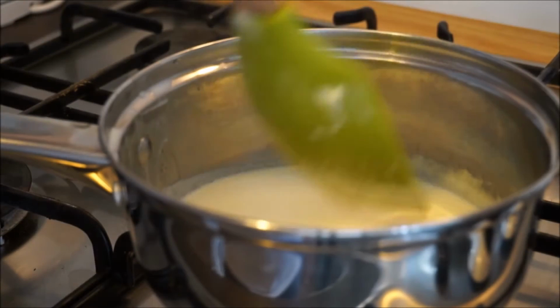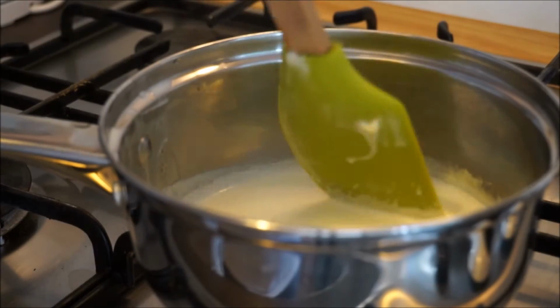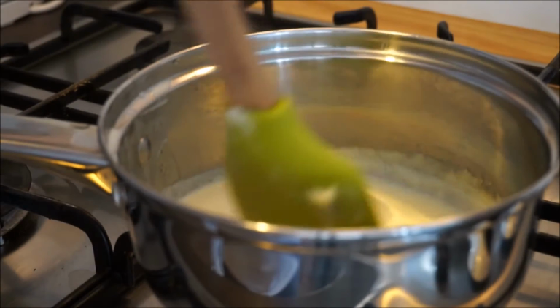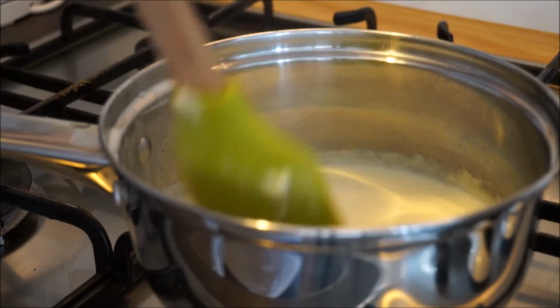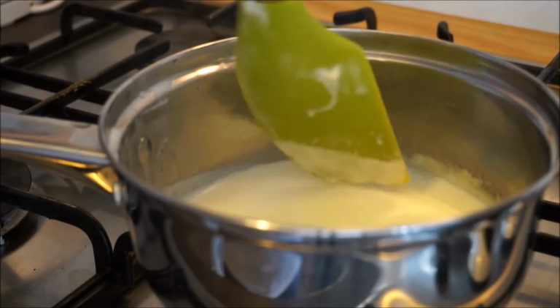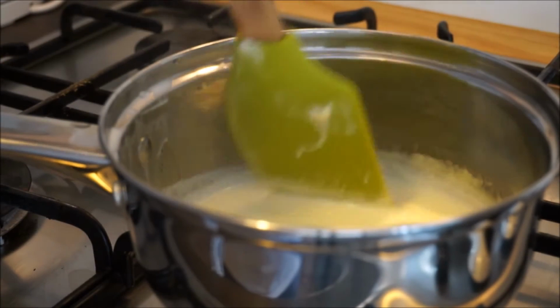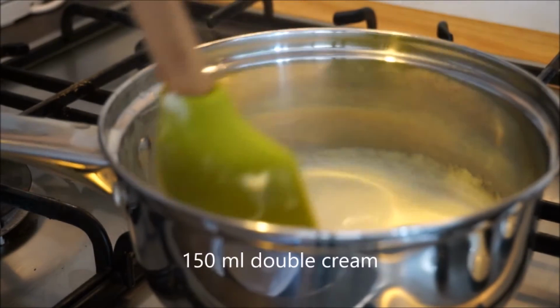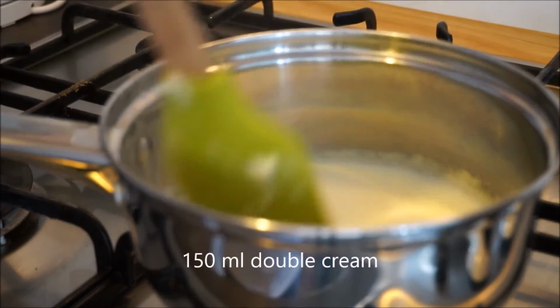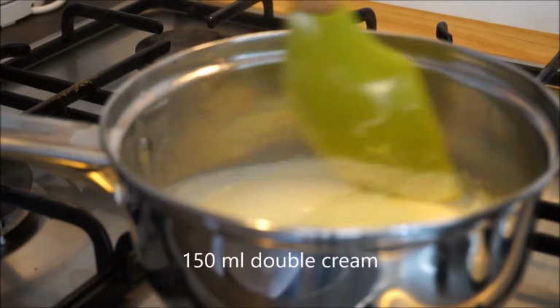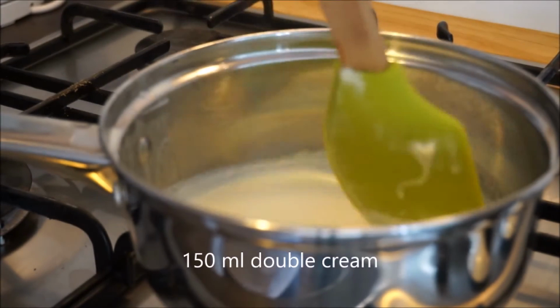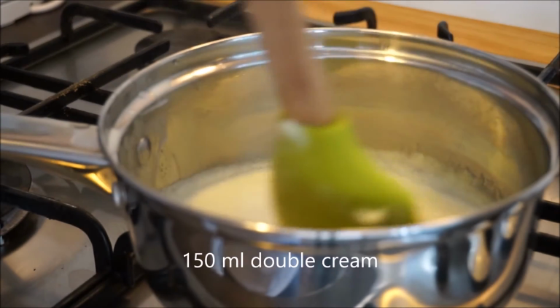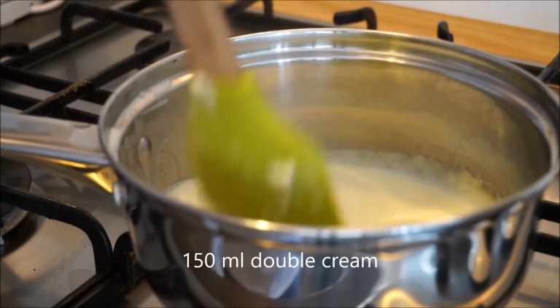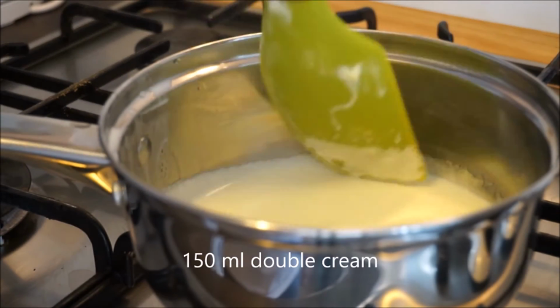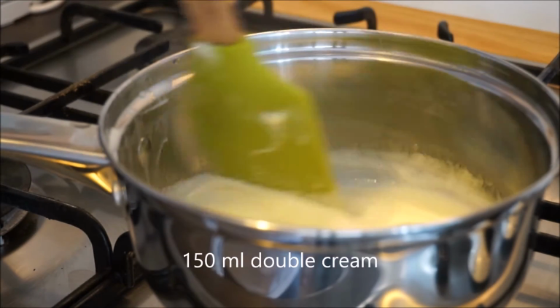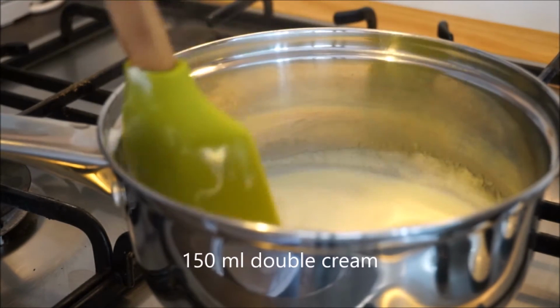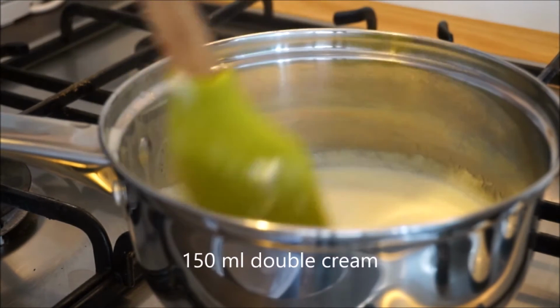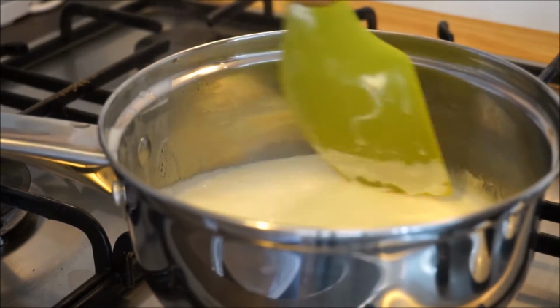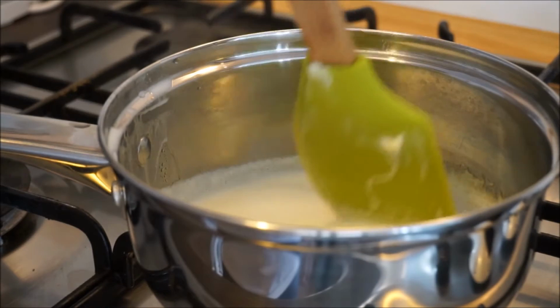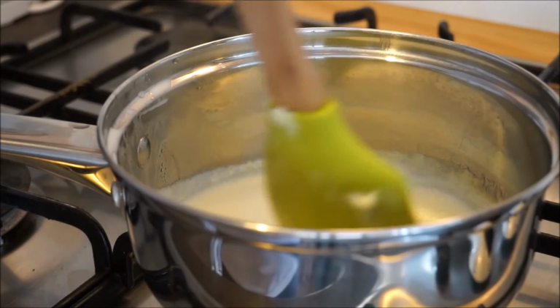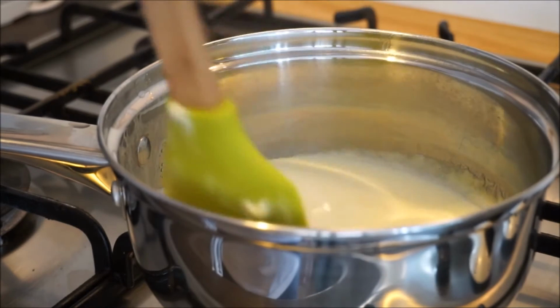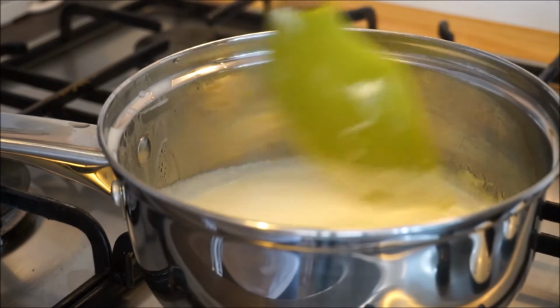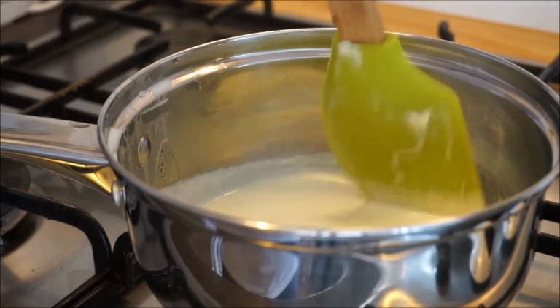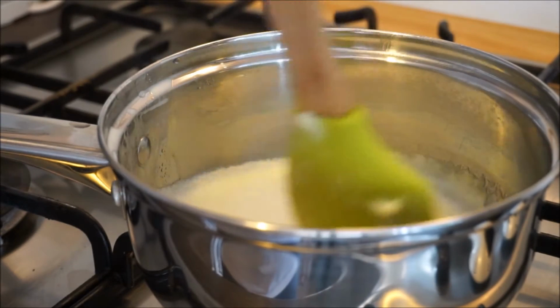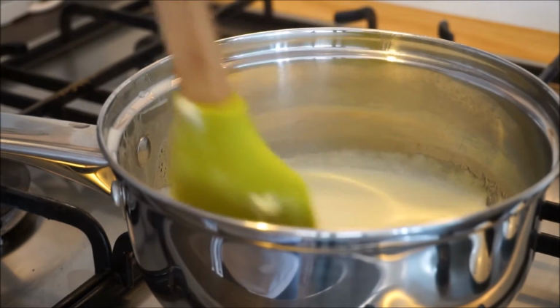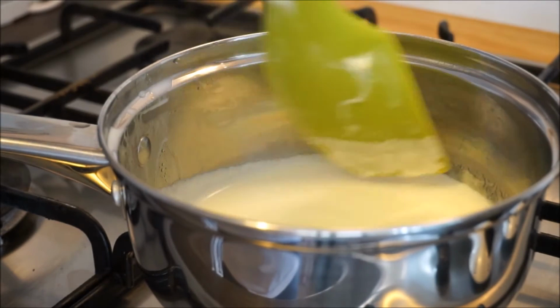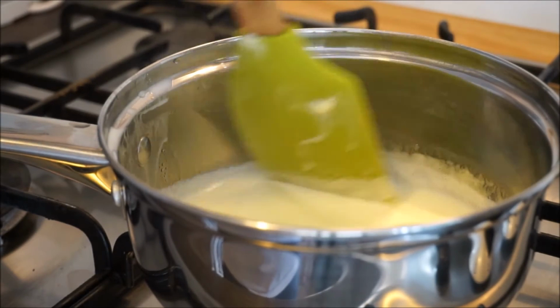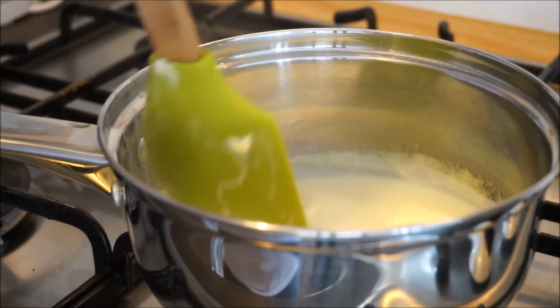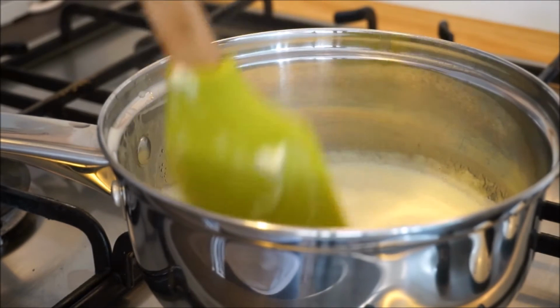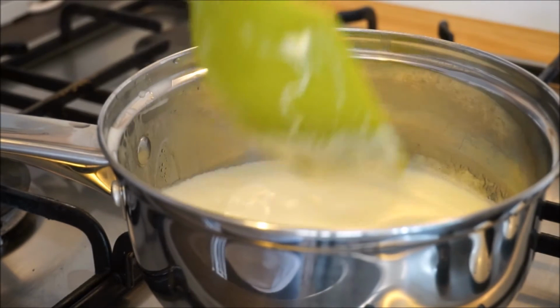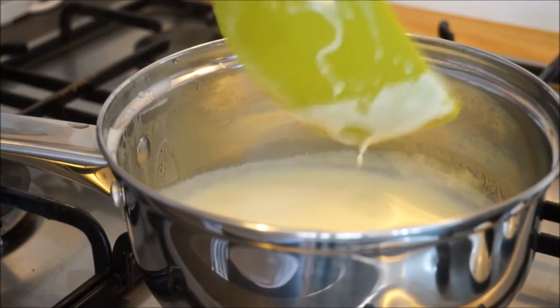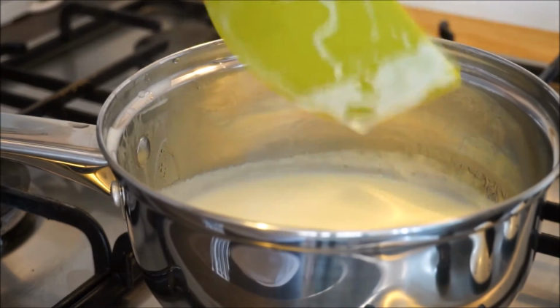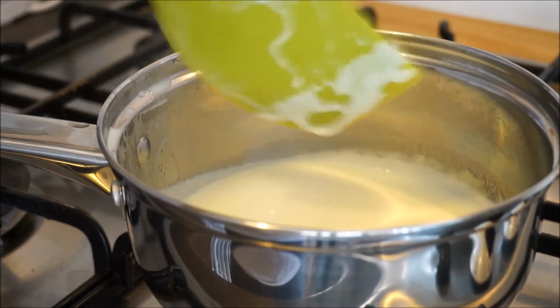The second ingredient is 150 ml of double cream, which we are going to heat up in a pan while stirring occasionally until it simmers.